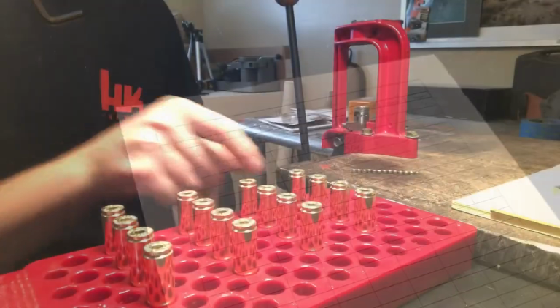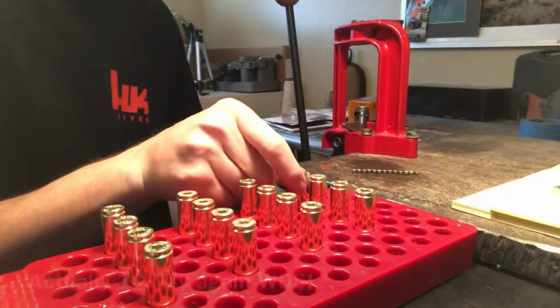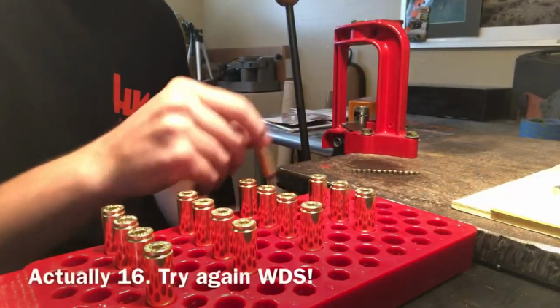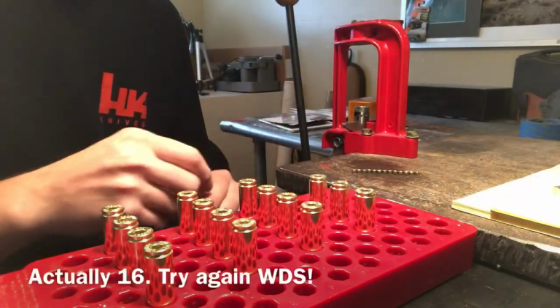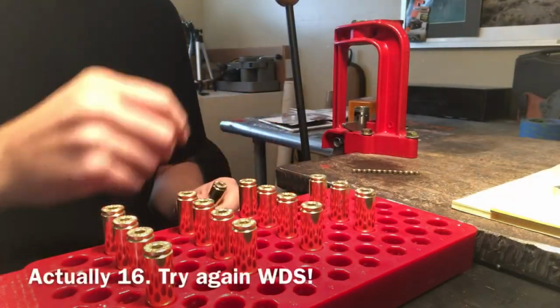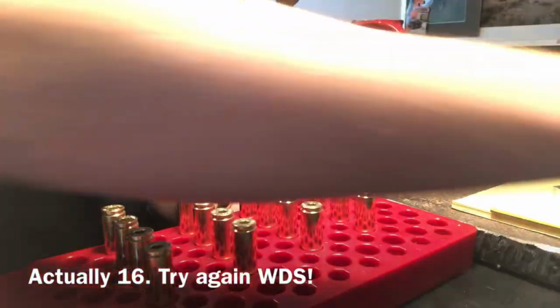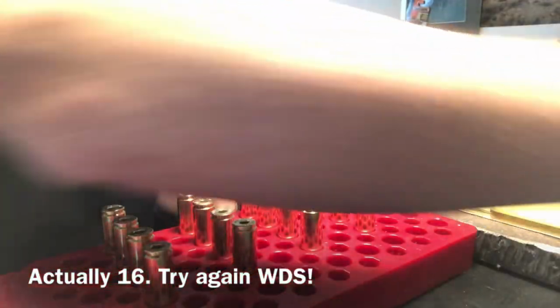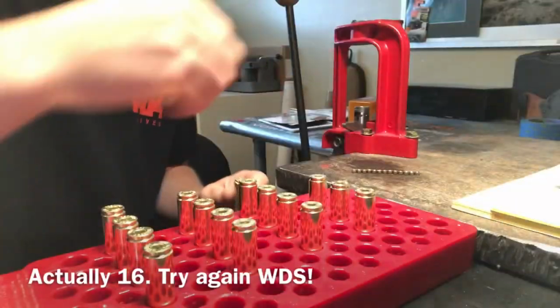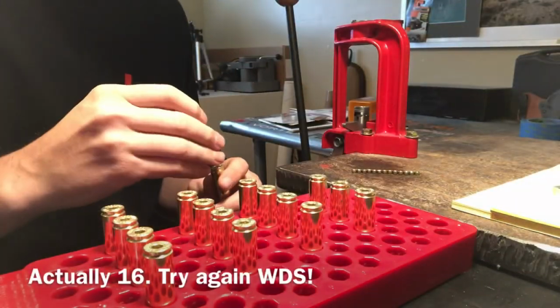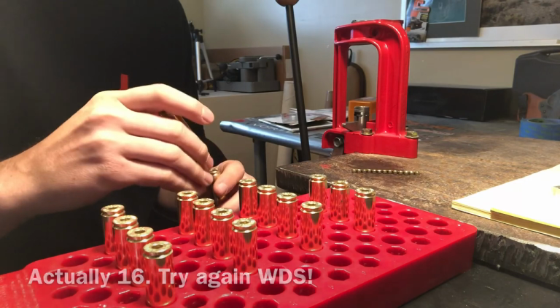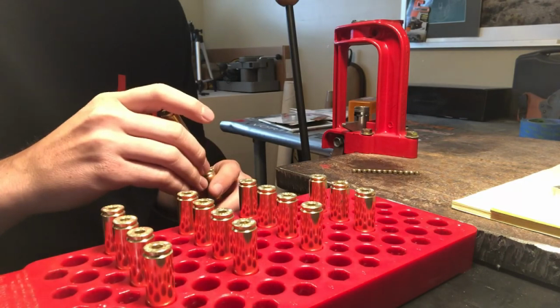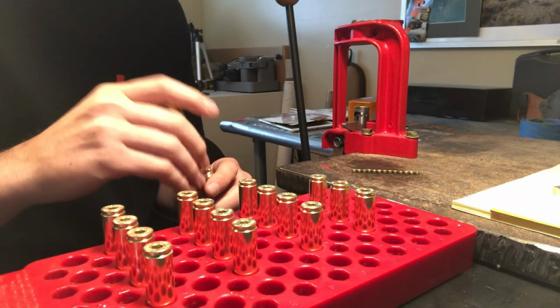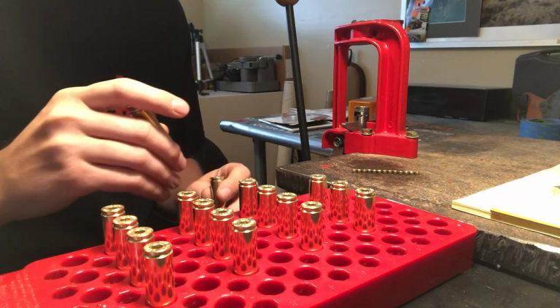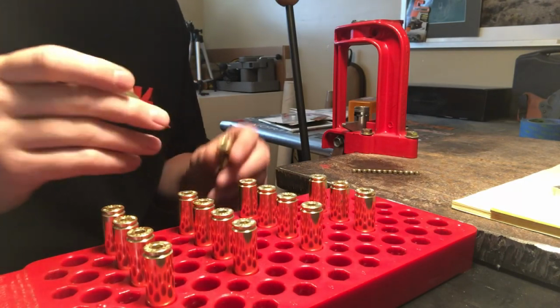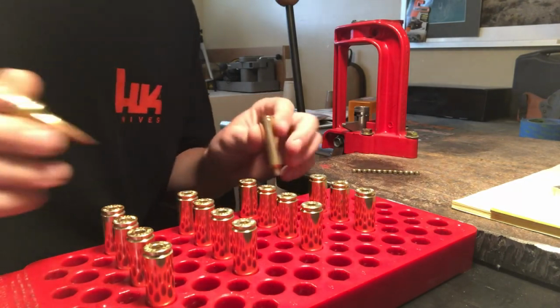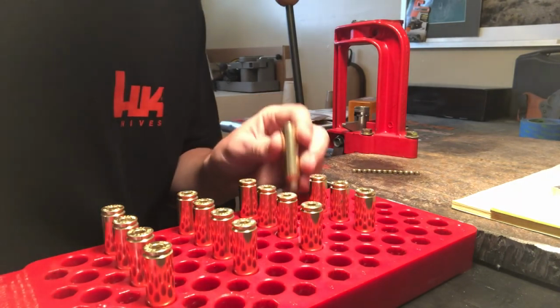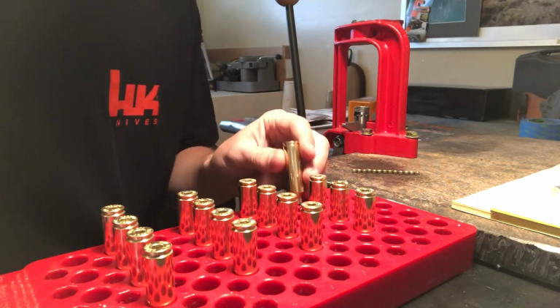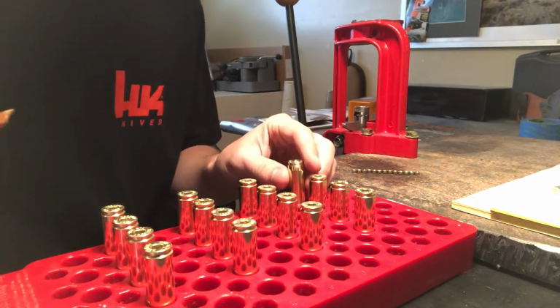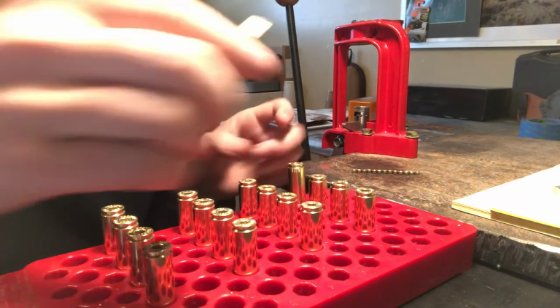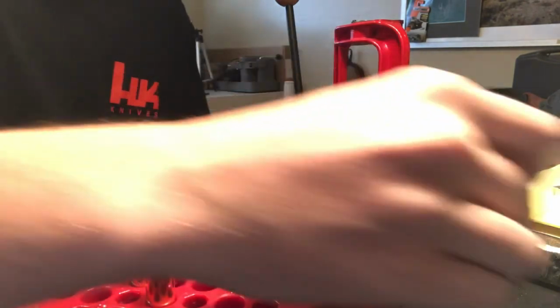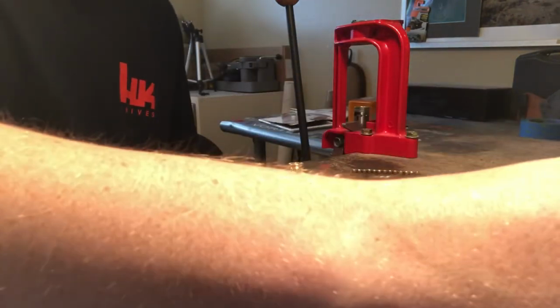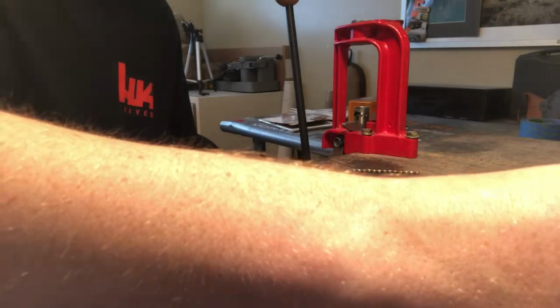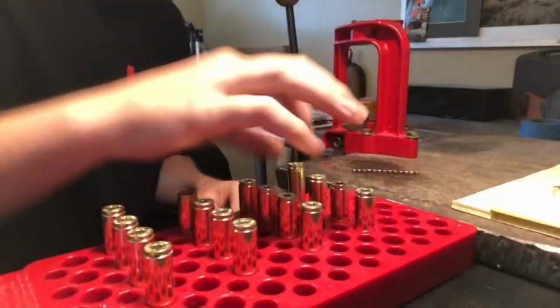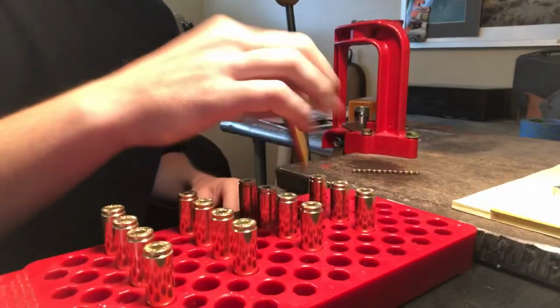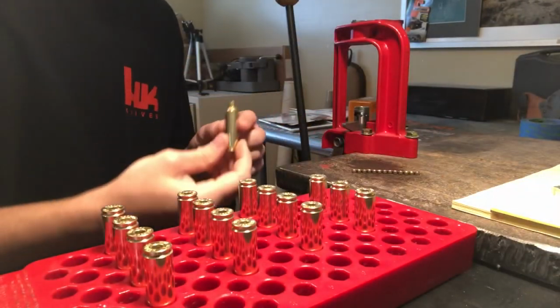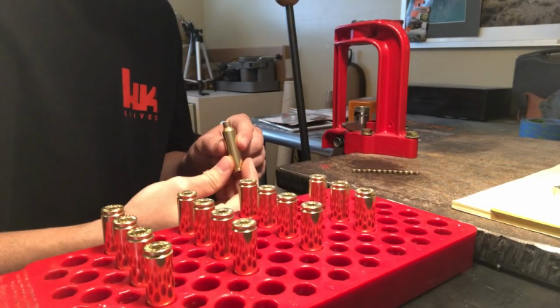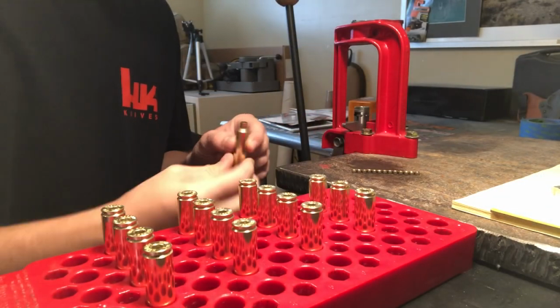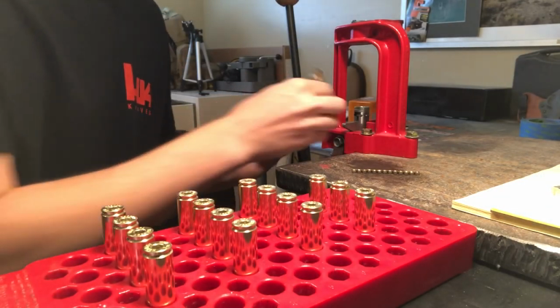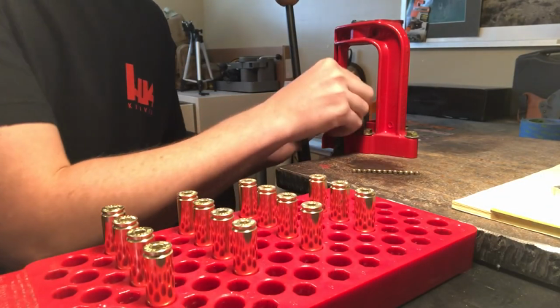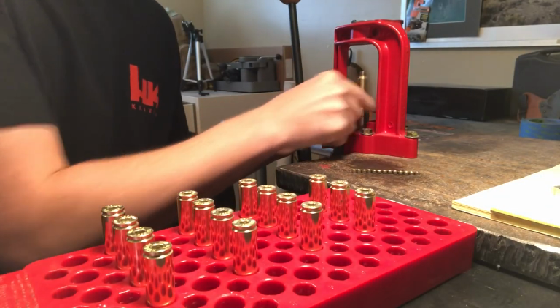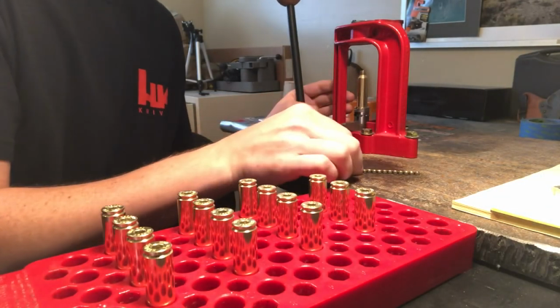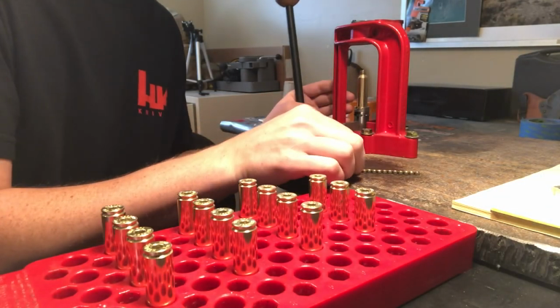Twelve cartridges — a really simple process, just priming them up. I've got tumbling media stuck in one's flash hole, so always check your flash holes and make sure they're clear. Anything obstructing that would definitely skew your test results.